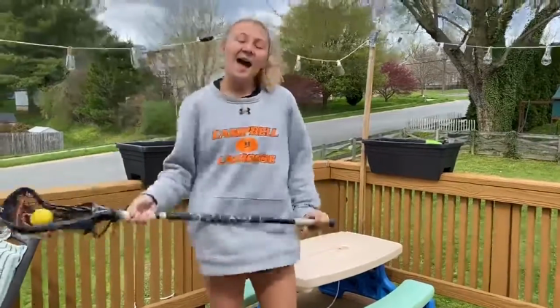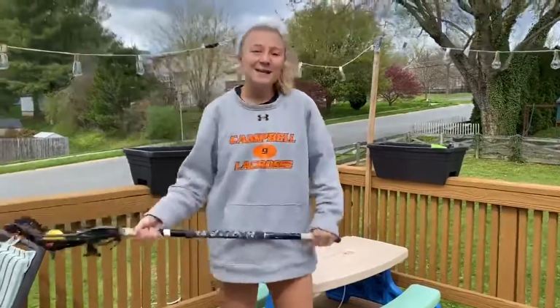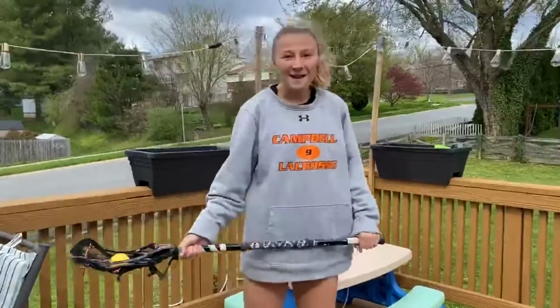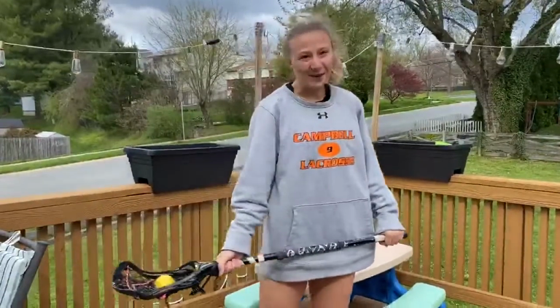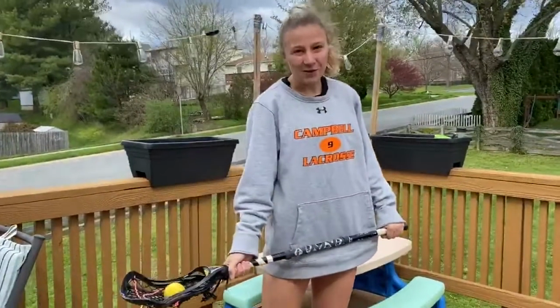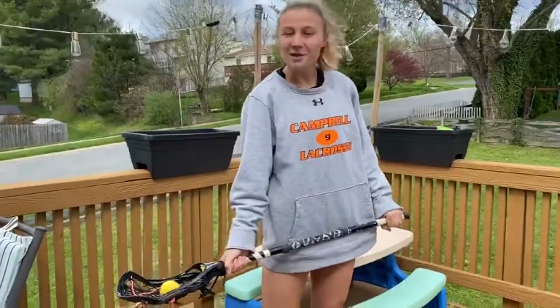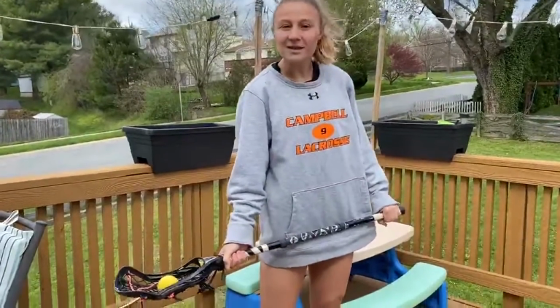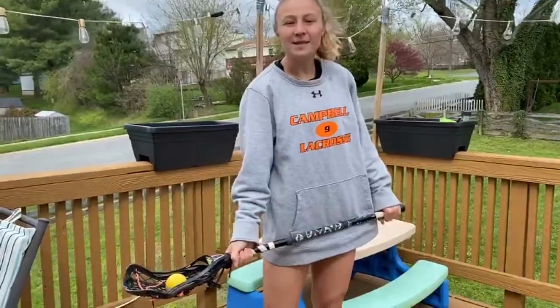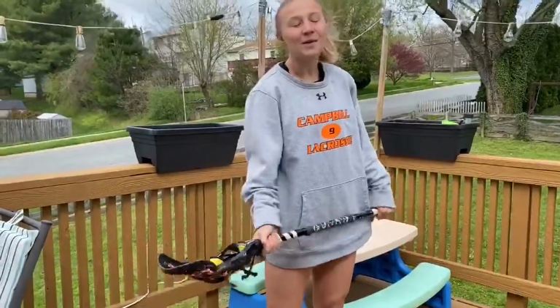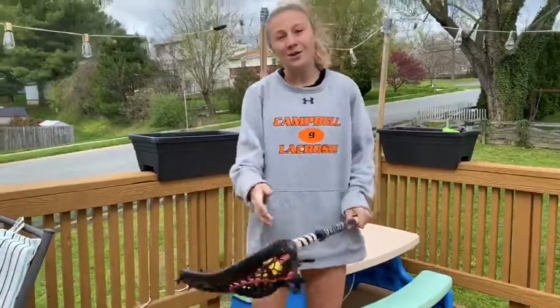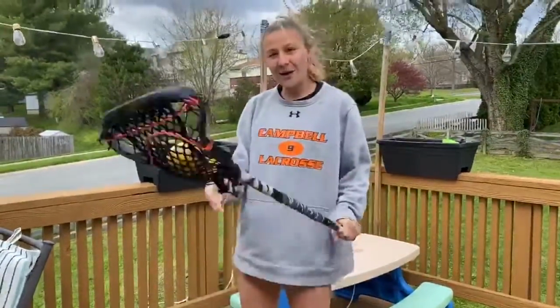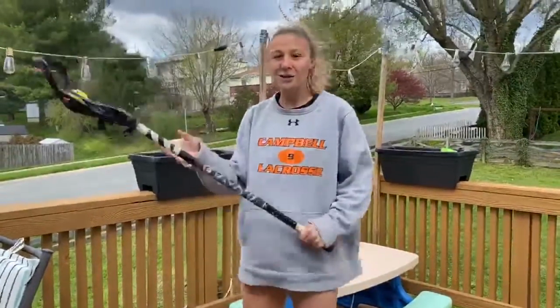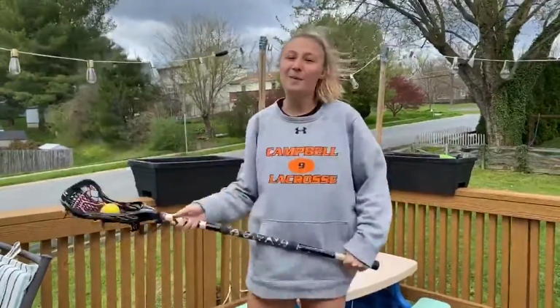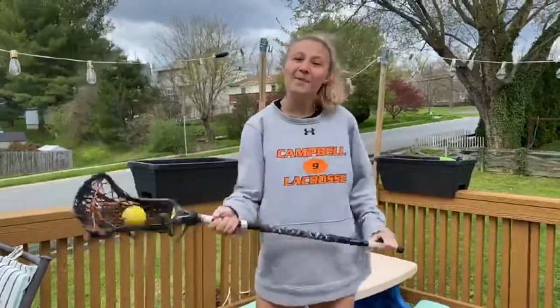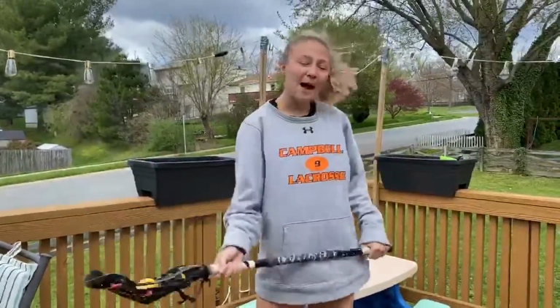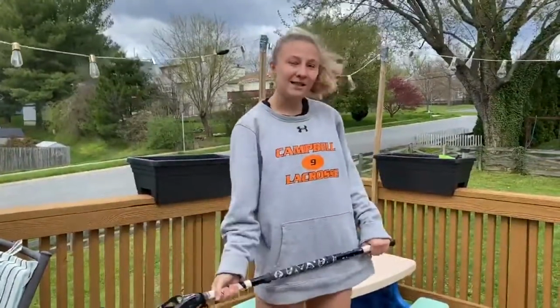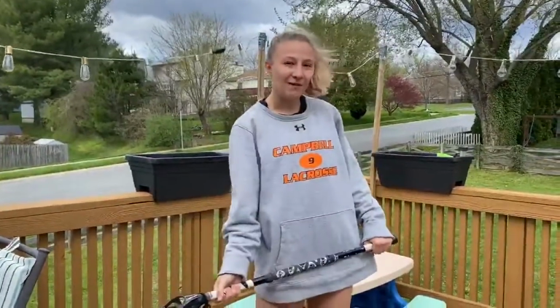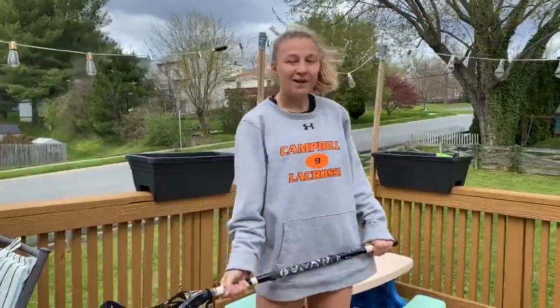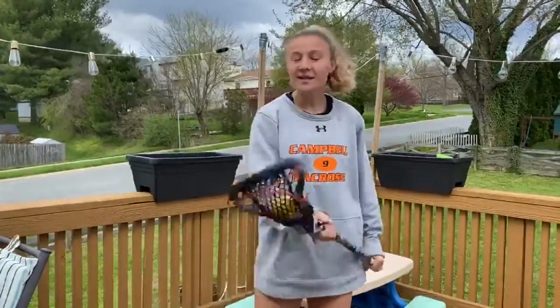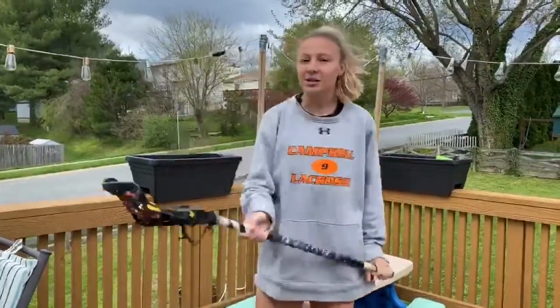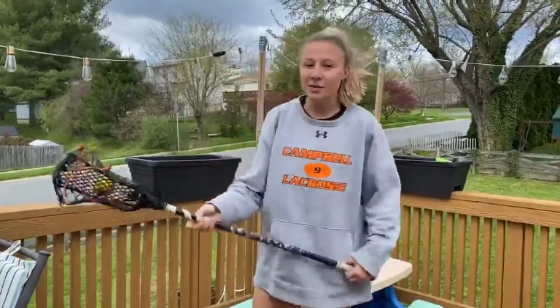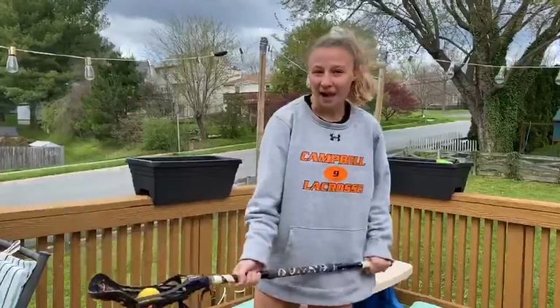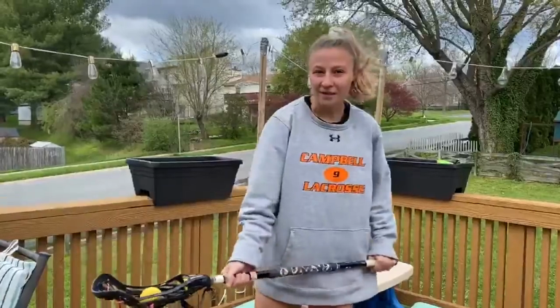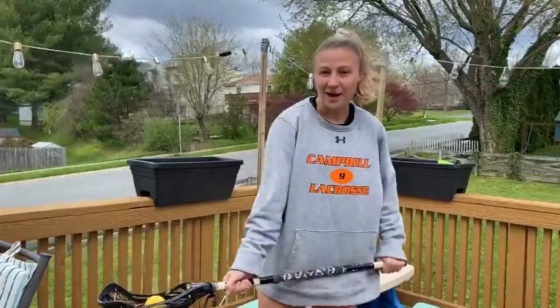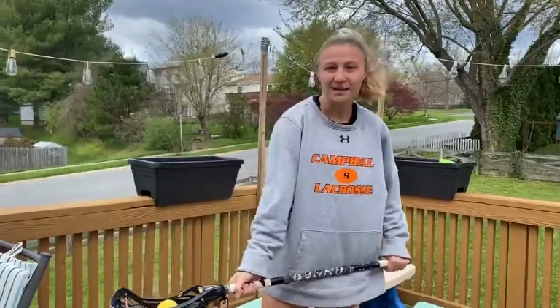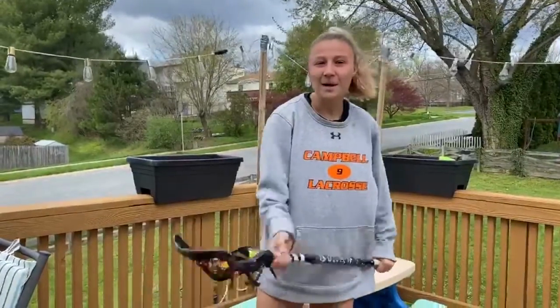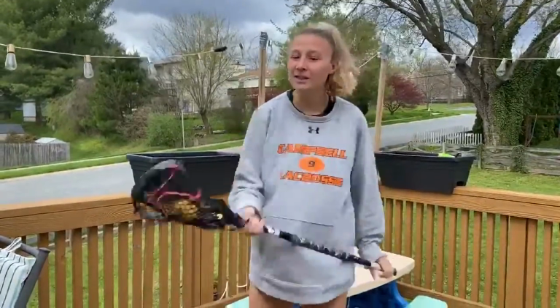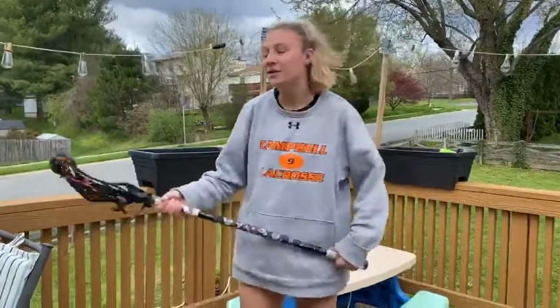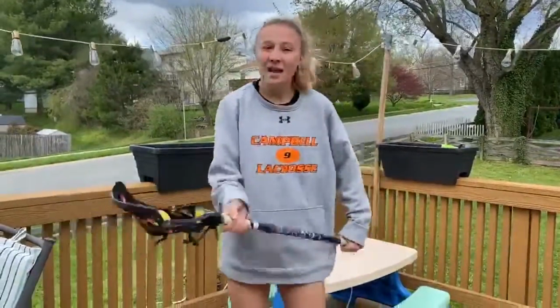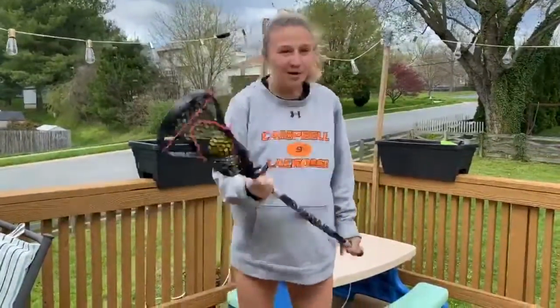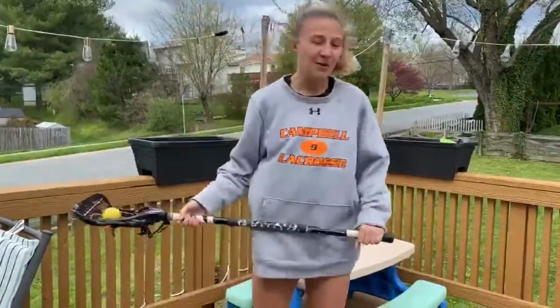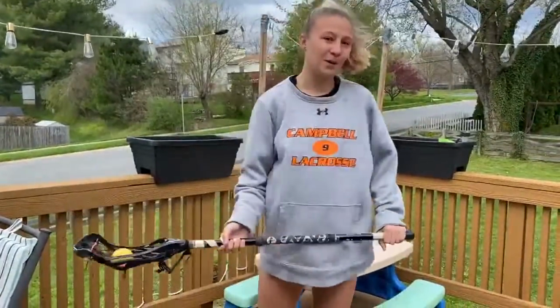Hi, I'm Sam Carey, number 9 on the women's lacrosse team, and today I'm going to show you how to do a behind the back pass to yourself. This is a stick trick that we do a lot during practice to keep our hands loose and have a little bit of fun with the sport.